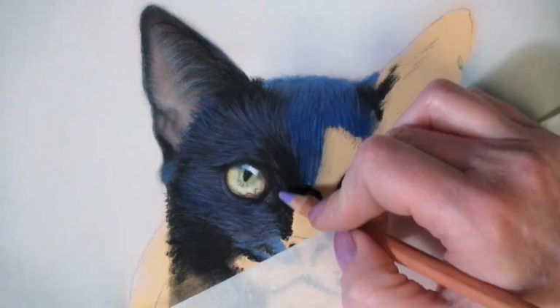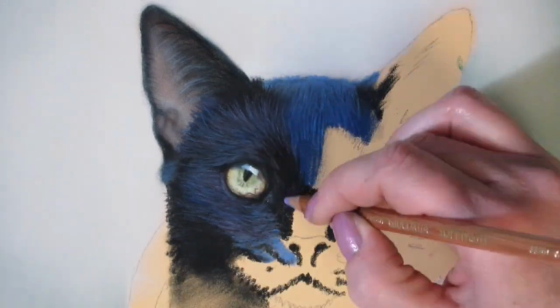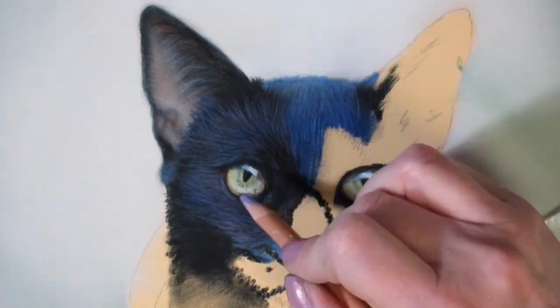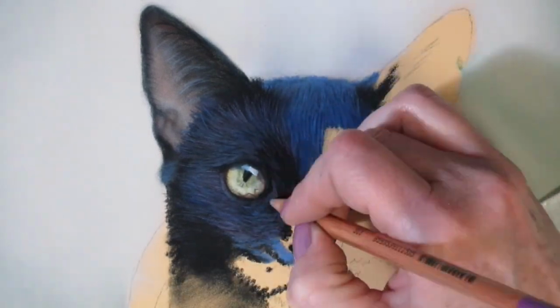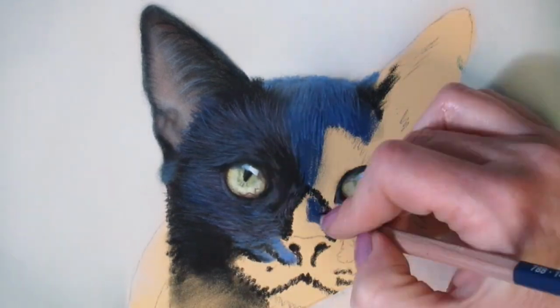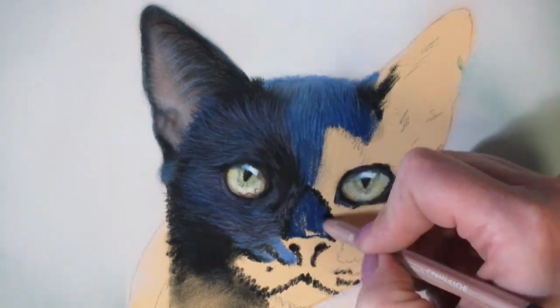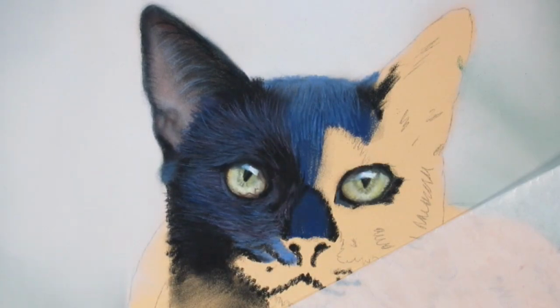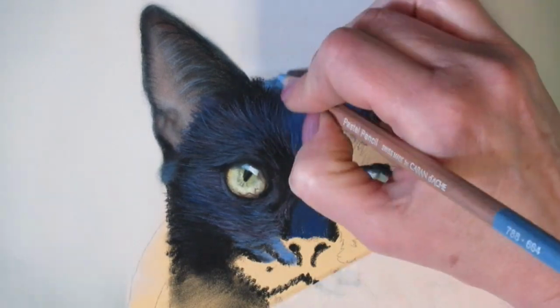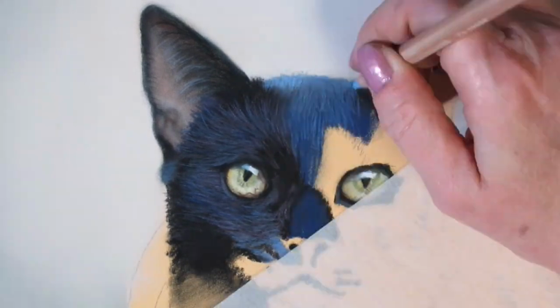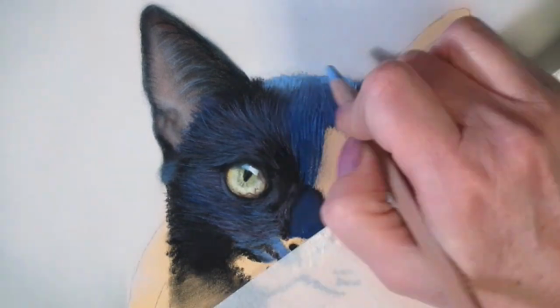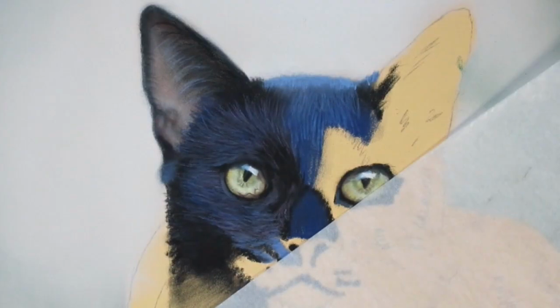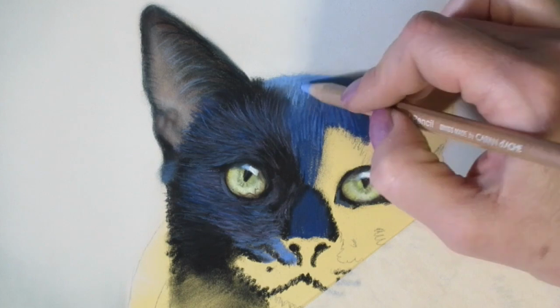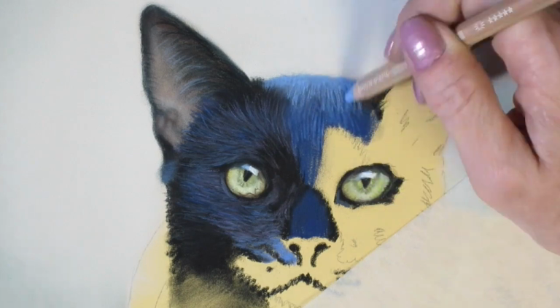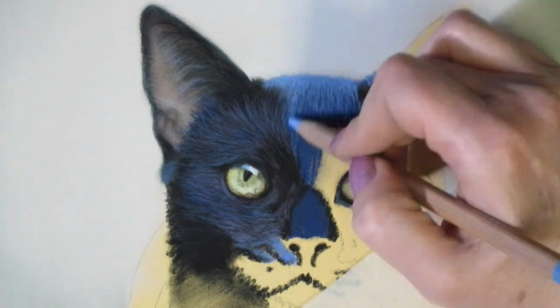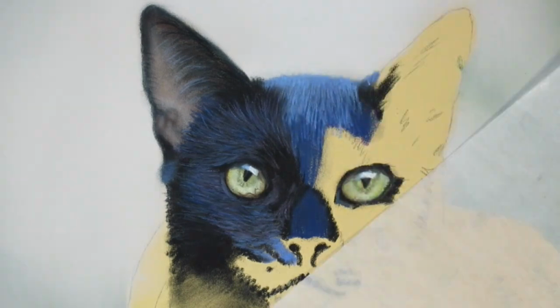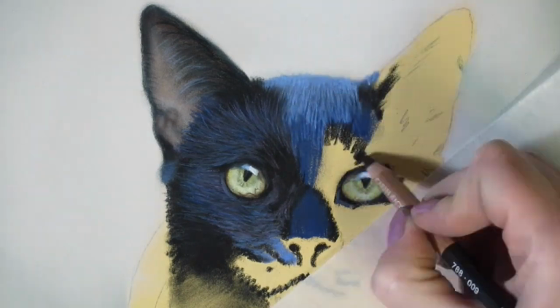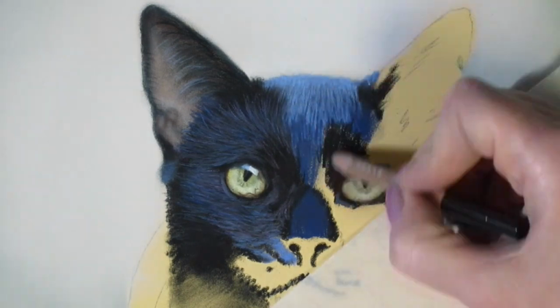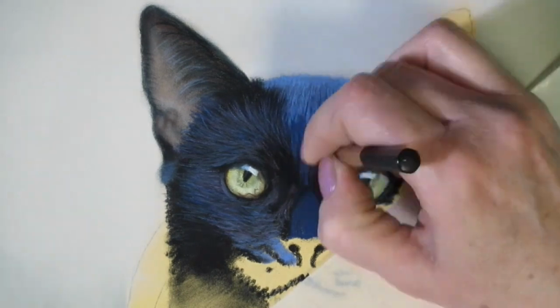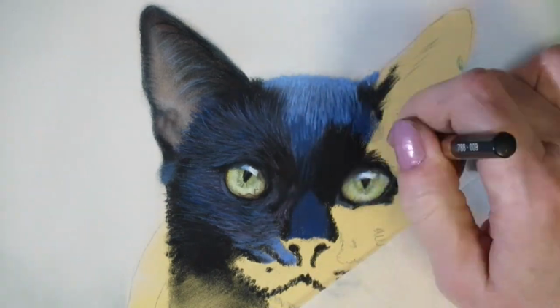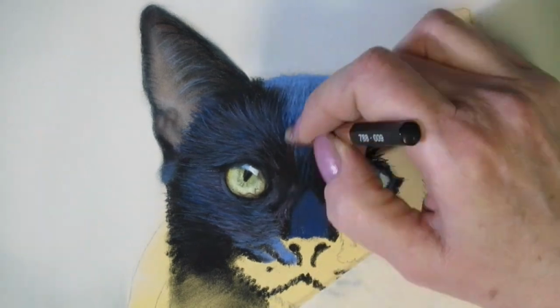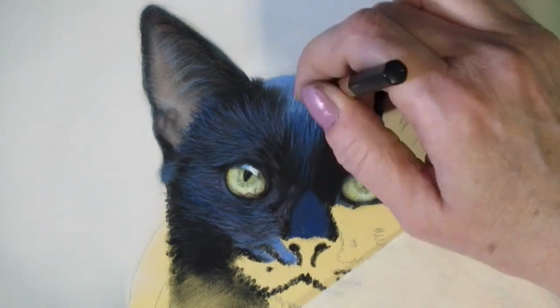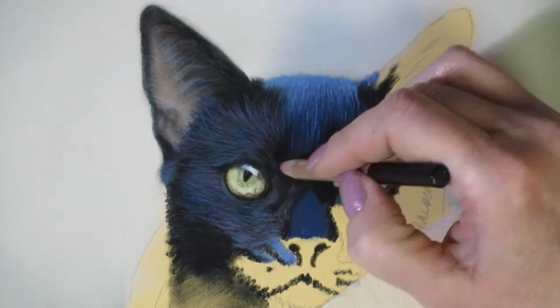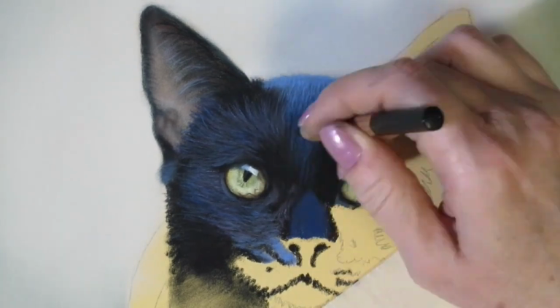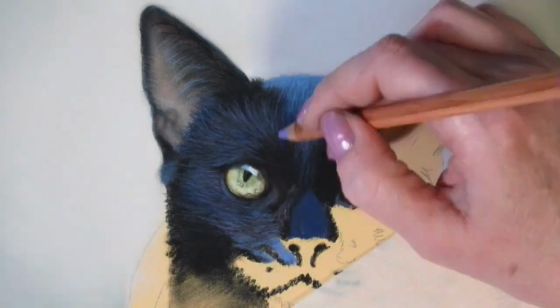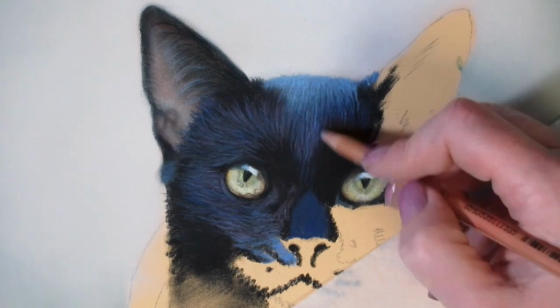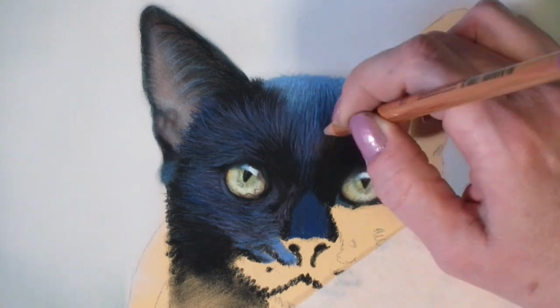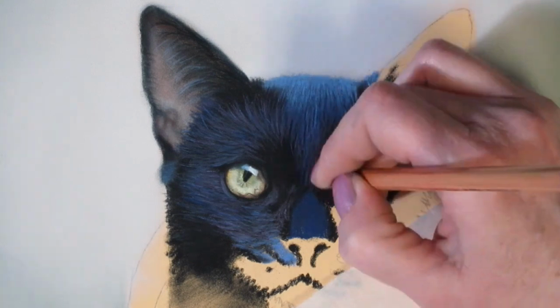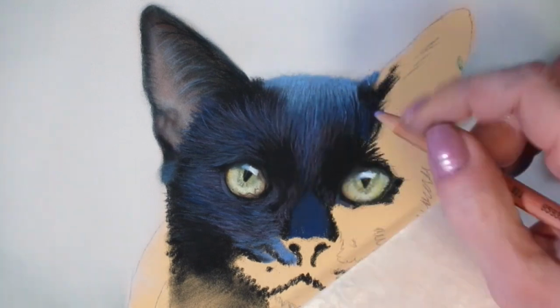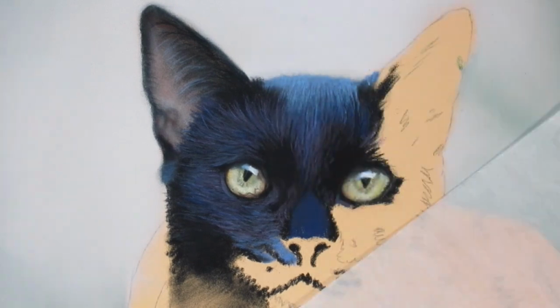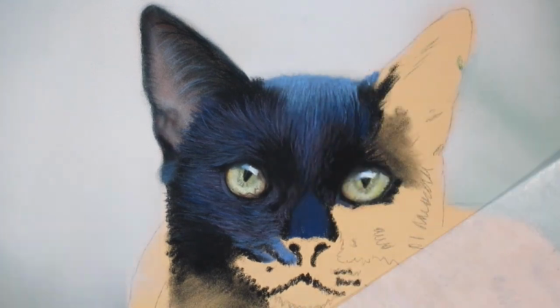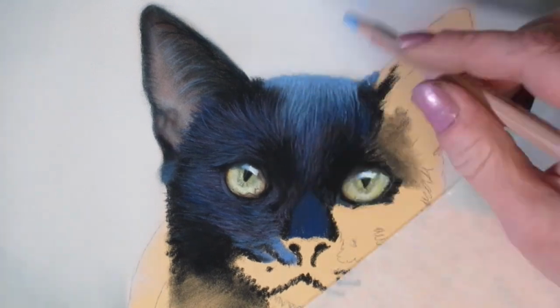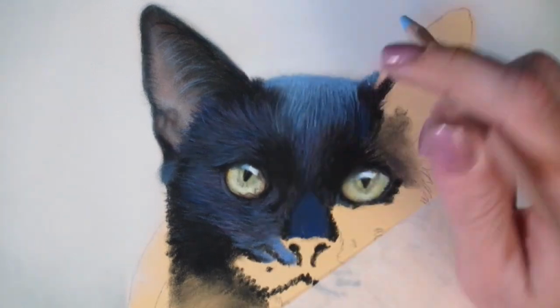A mistake that a lot of beginners might make when painting black fur is they'll just paint it black and leave it at that, or they'll go straight for the white and start applying white on top of the black to show light.